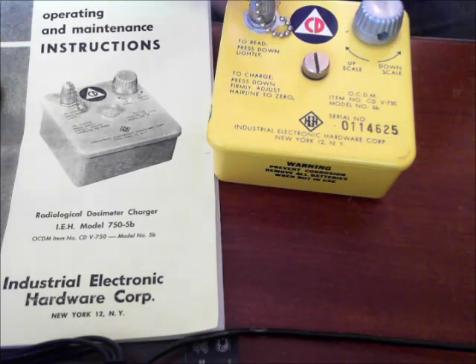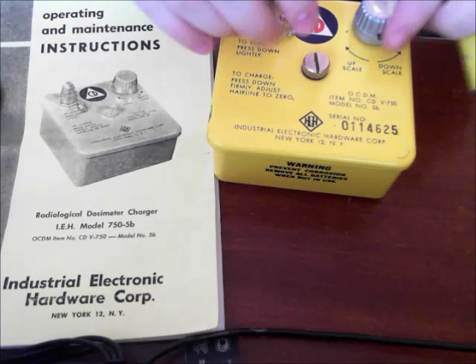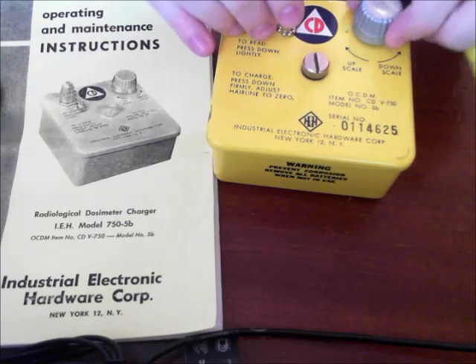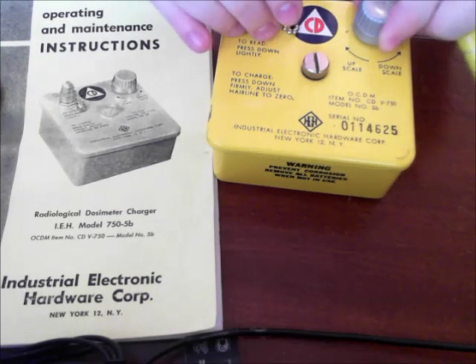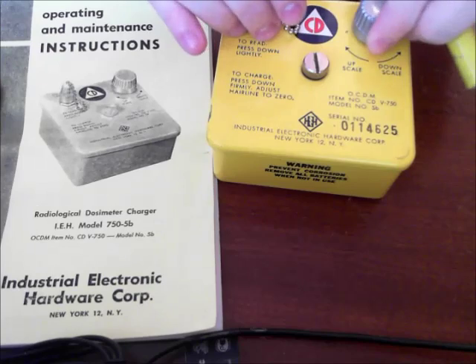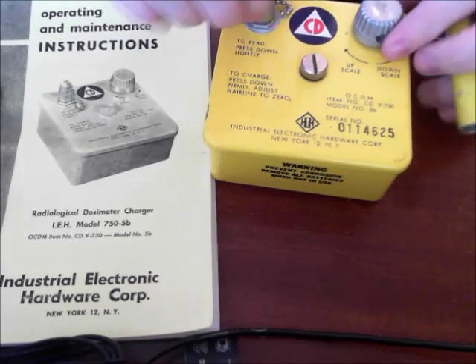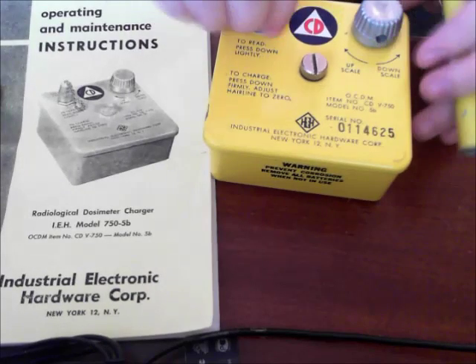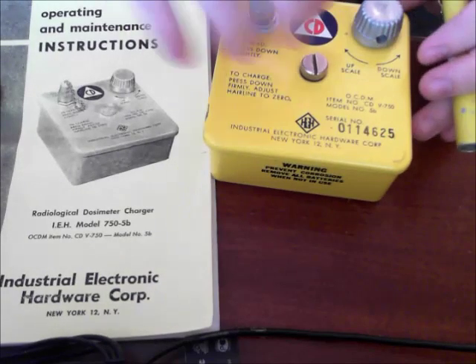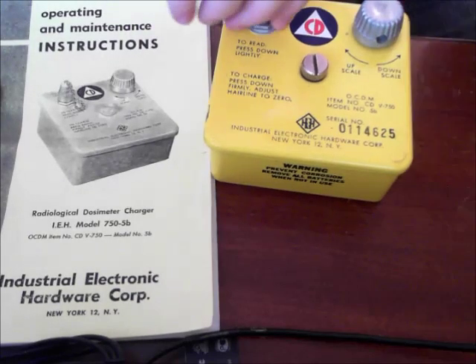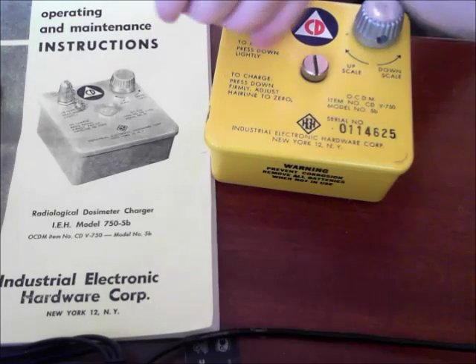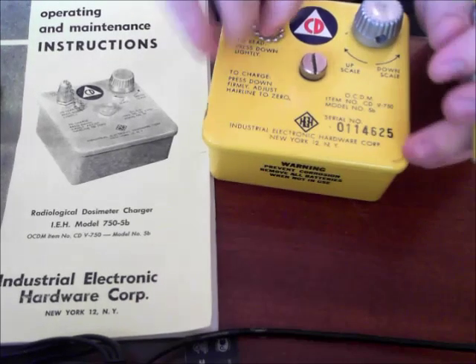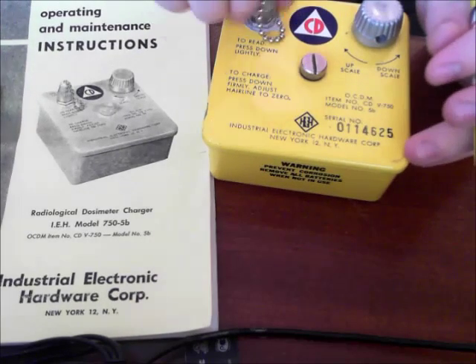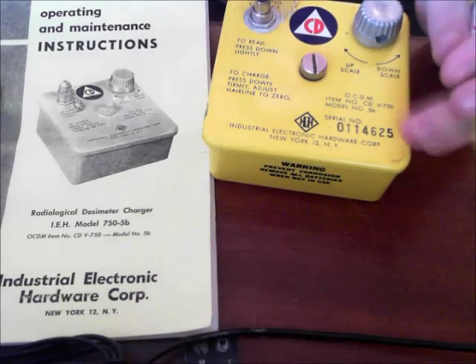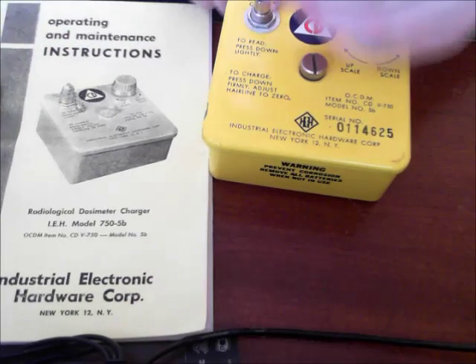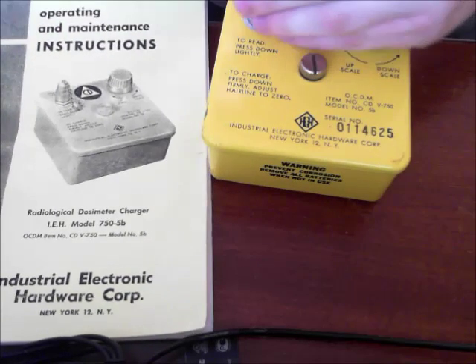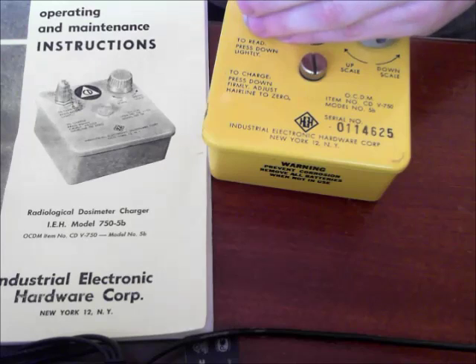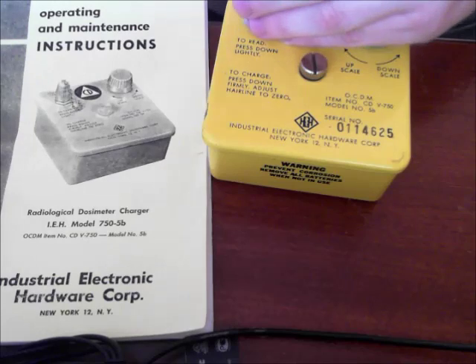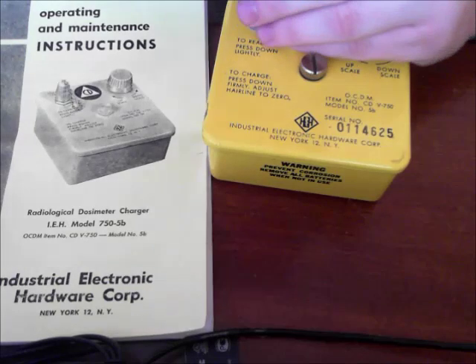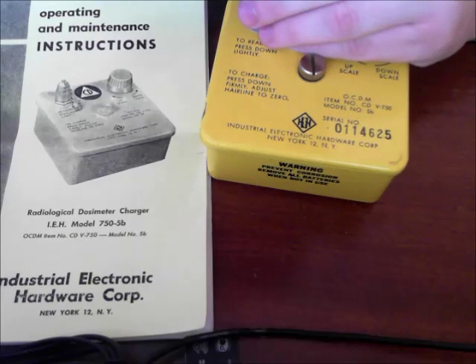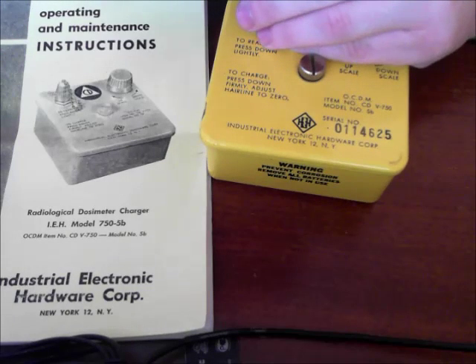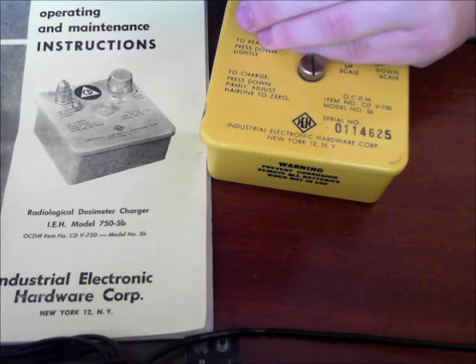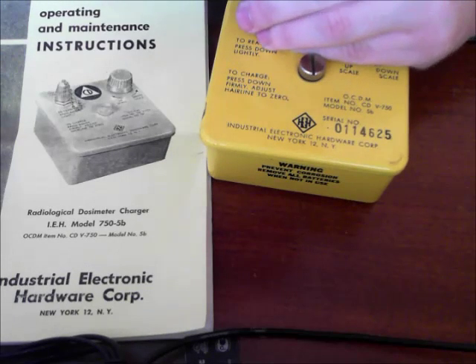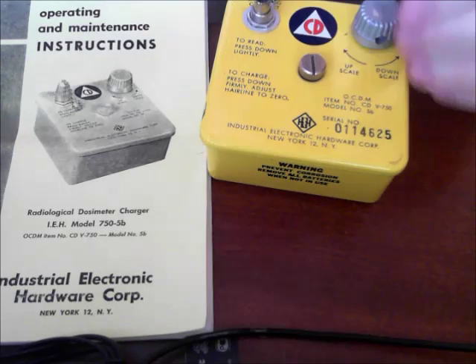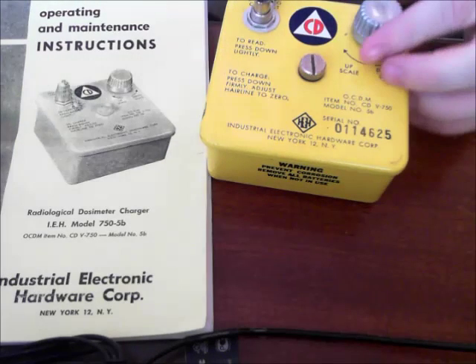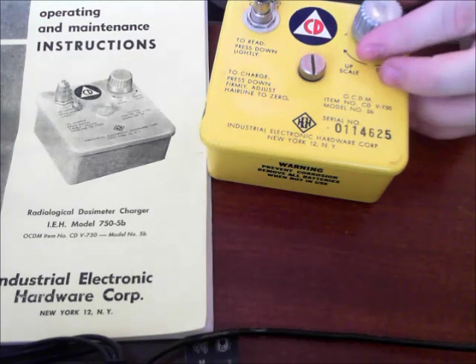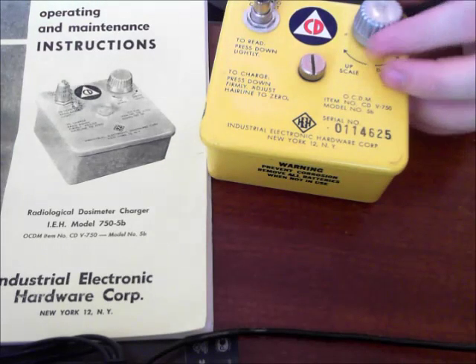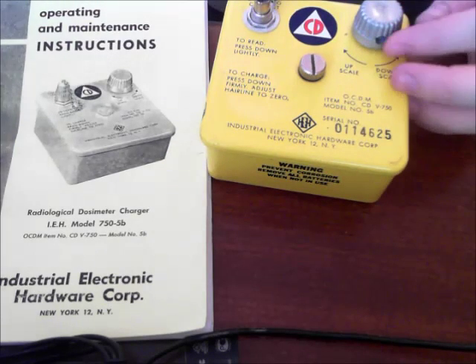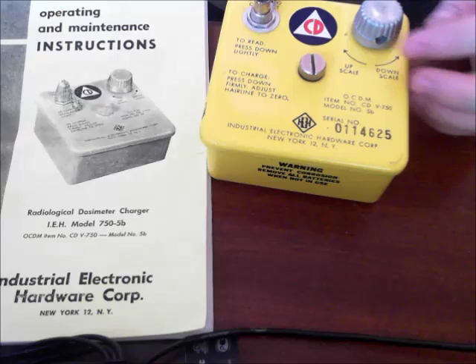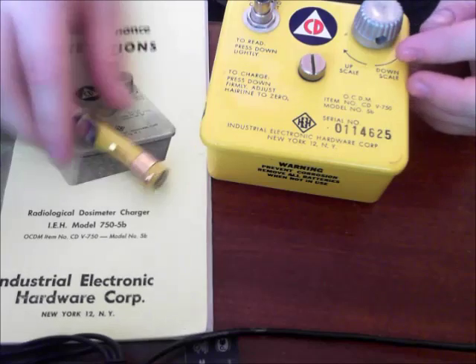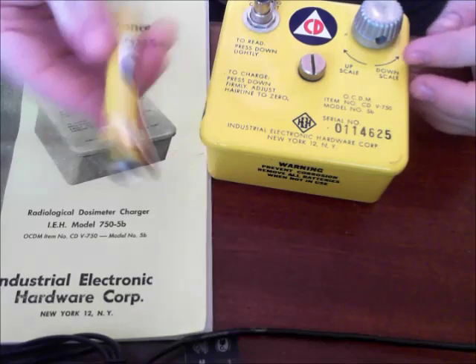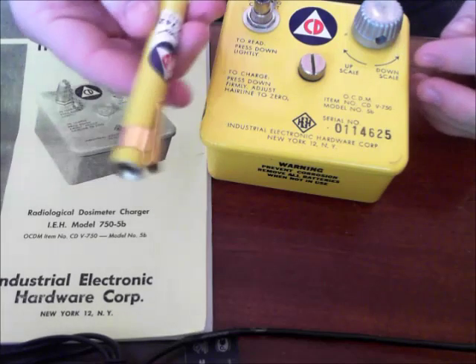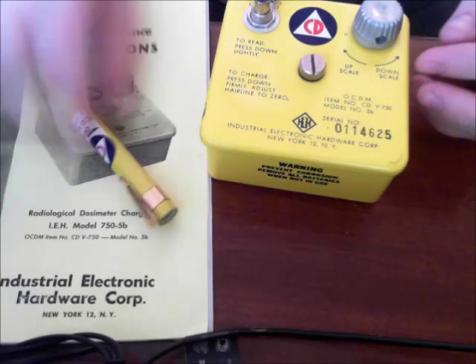When I turned the knob, I couldn't get the line to move up or down. The line was there when I first got it. If I can't figure it out and think it's broken, these are cheap enough to where I can buy another one — I'll go on eBay and buy it. I'm going to buy a couple more anyway.